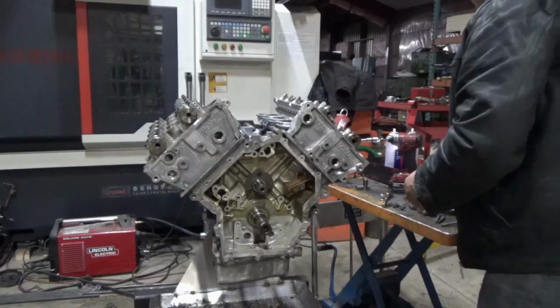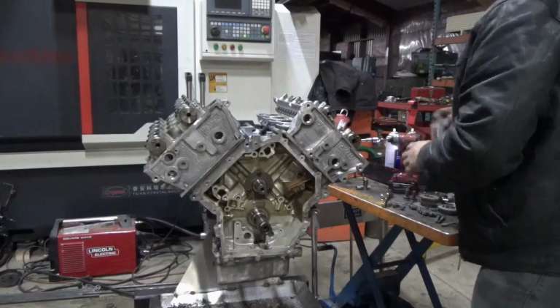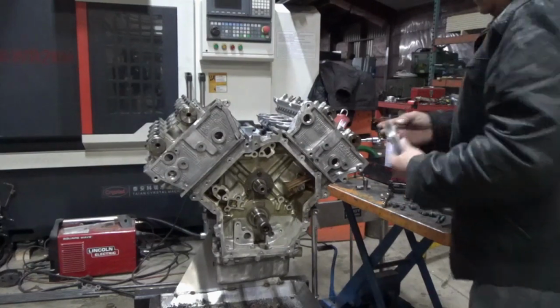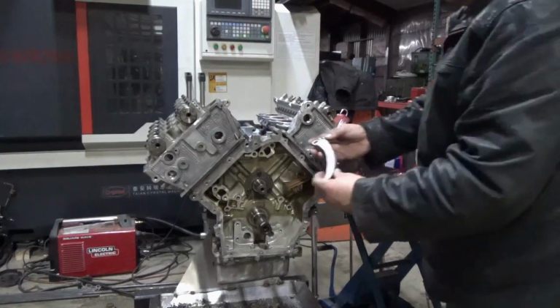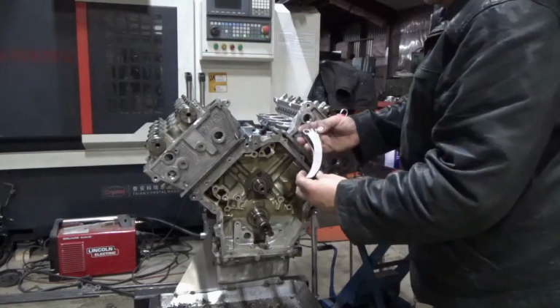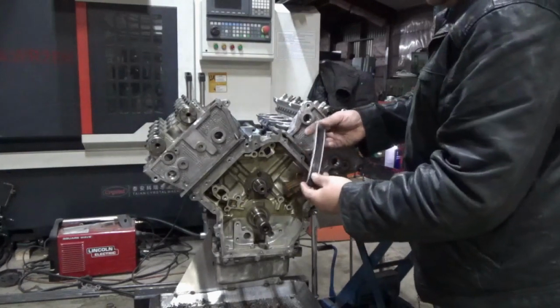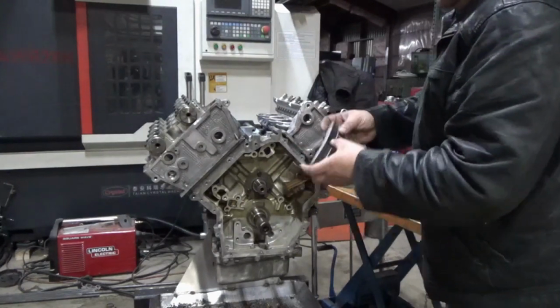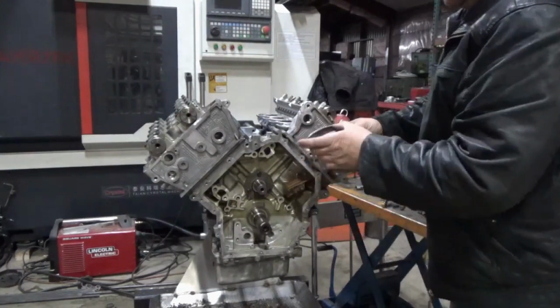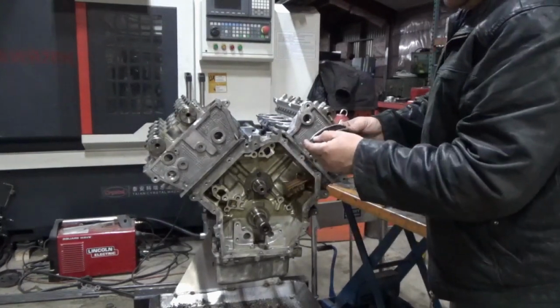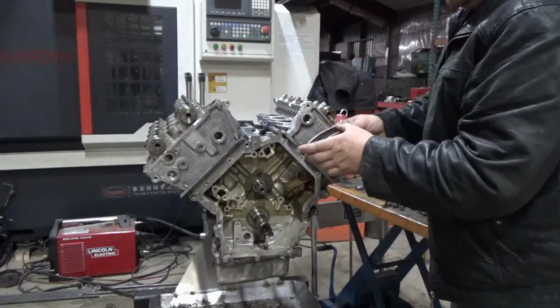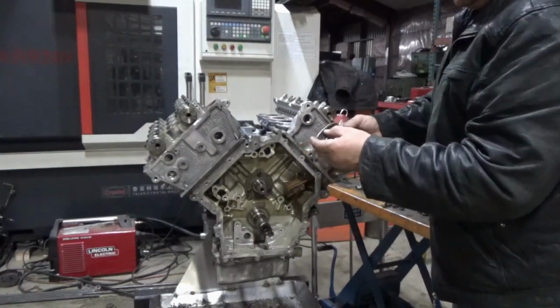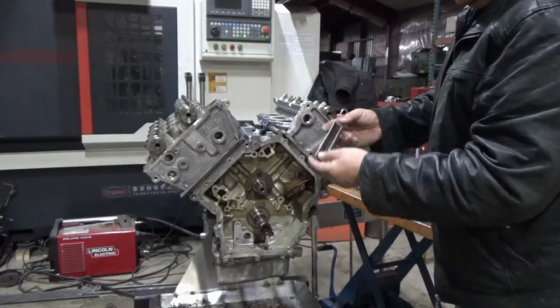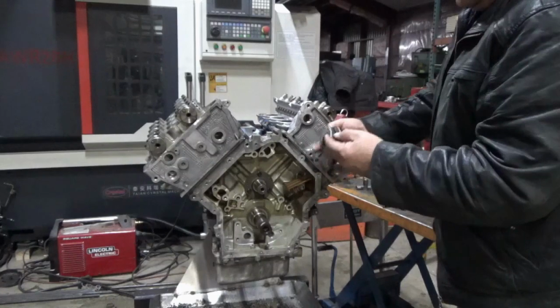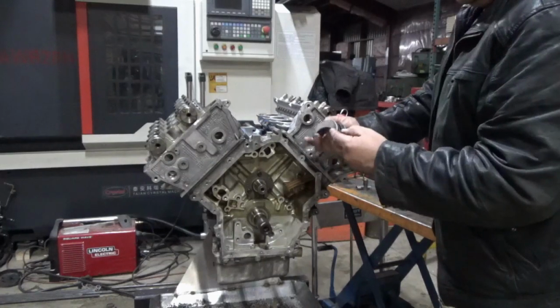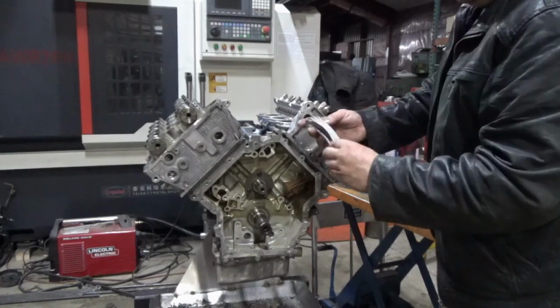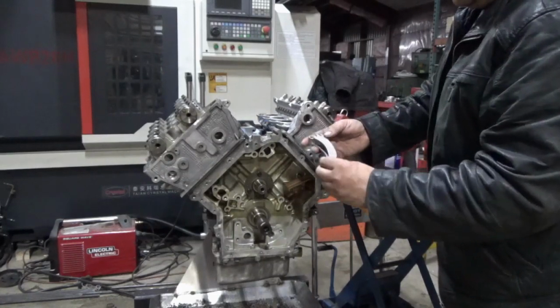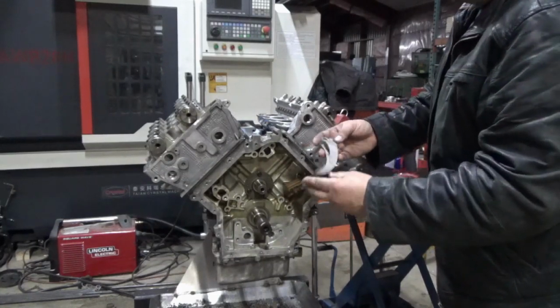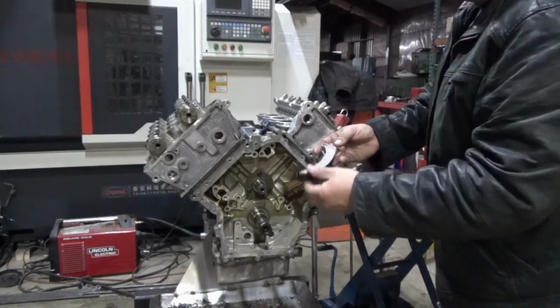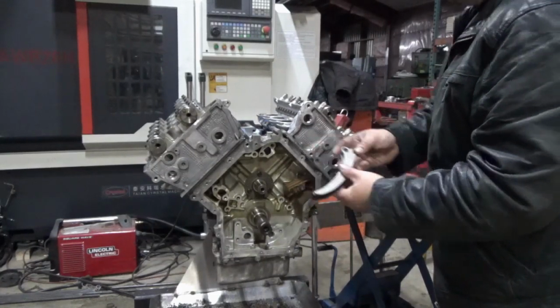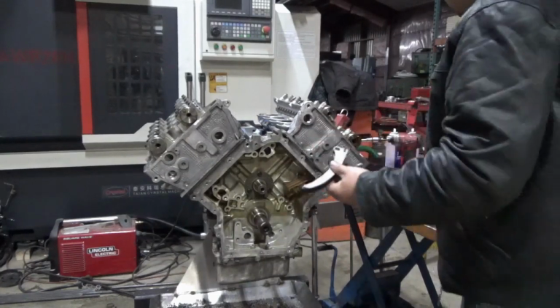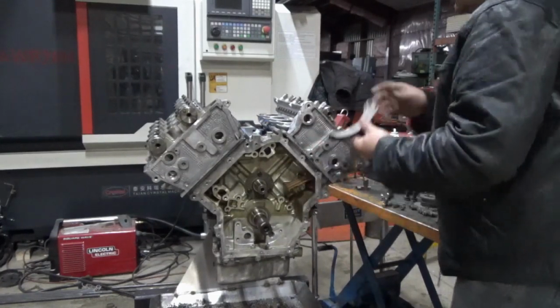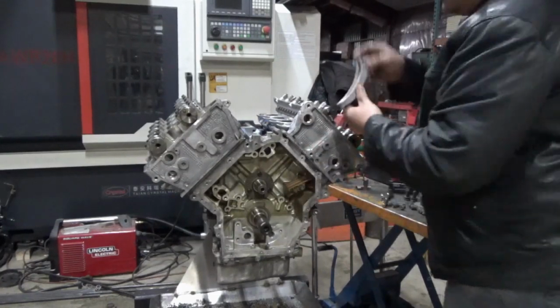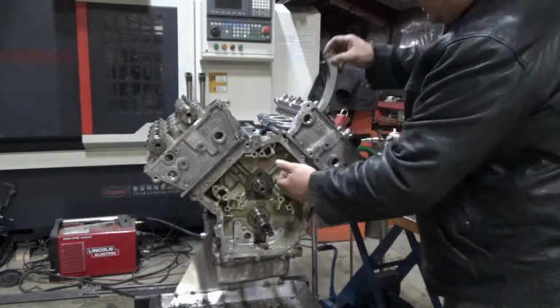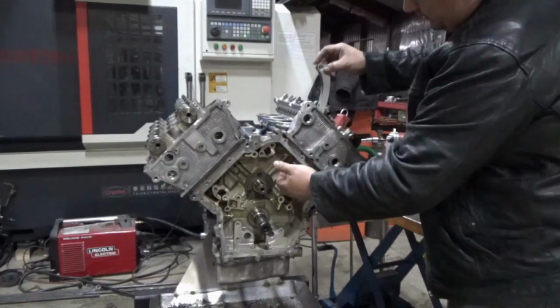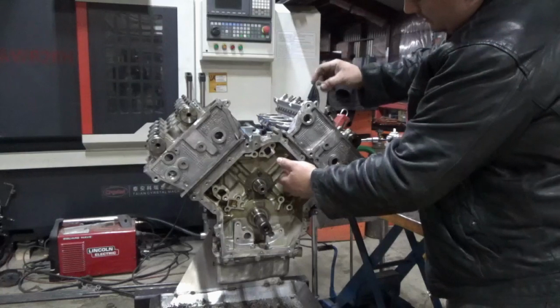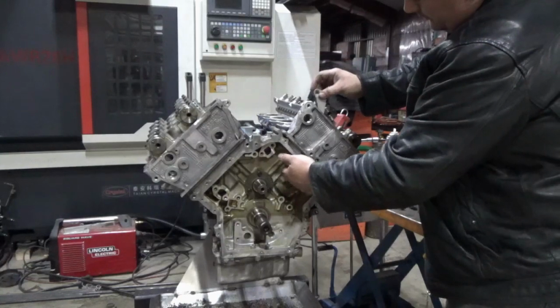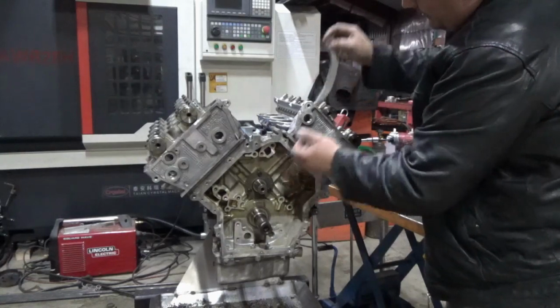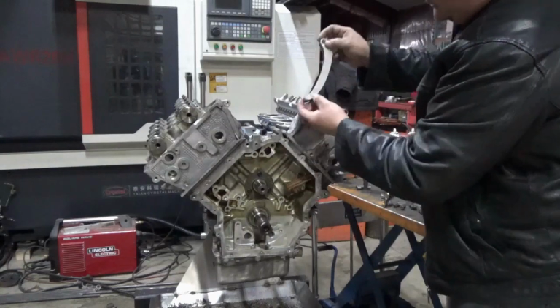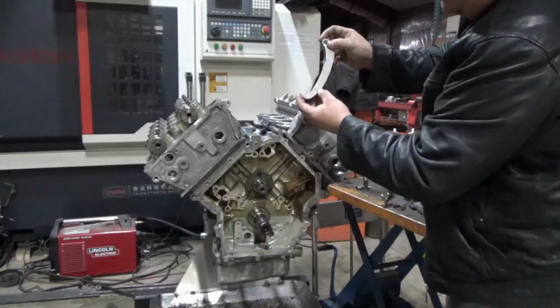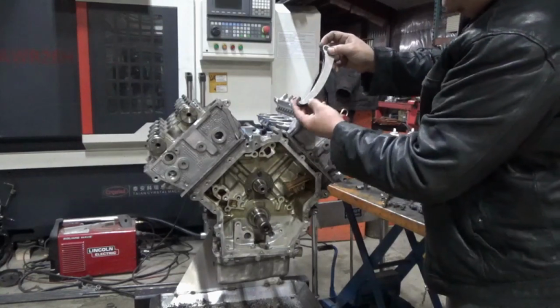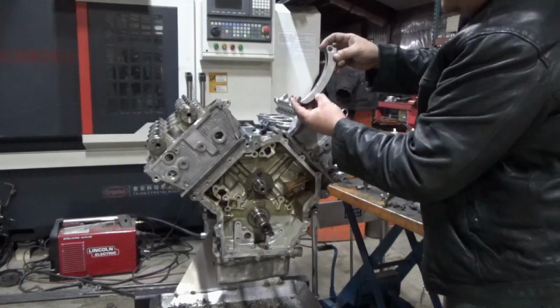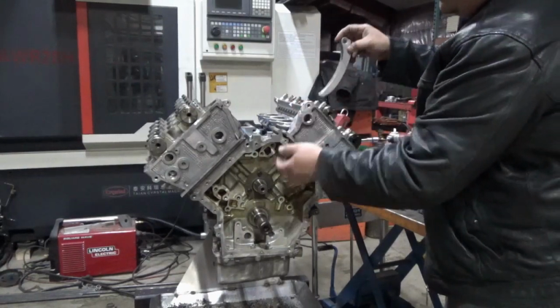We'll go with the aluminum guide. Make sure there's no excessive wear on these — these look like they're in very good shape, it's a low mileage engine. Drop that one in from the top; it has to say LB on there for left bank.